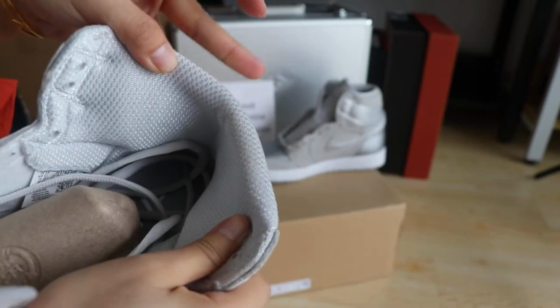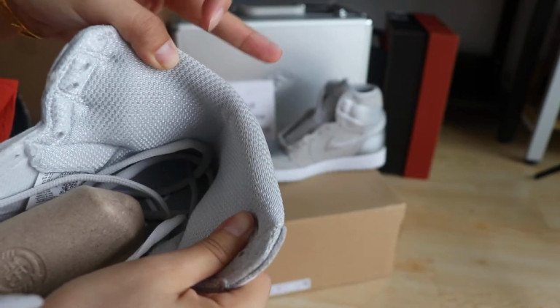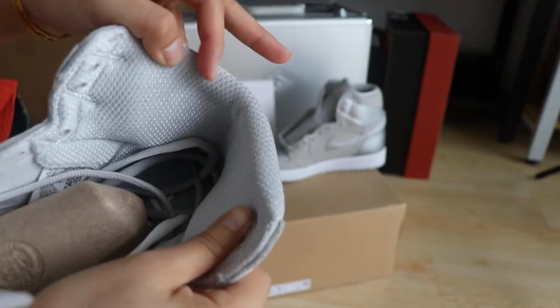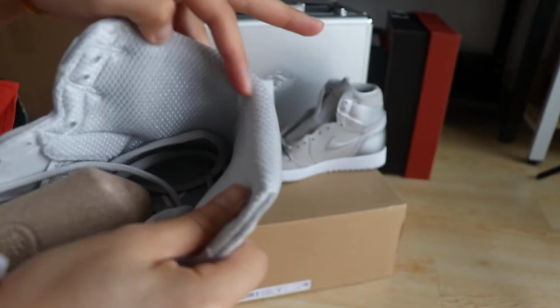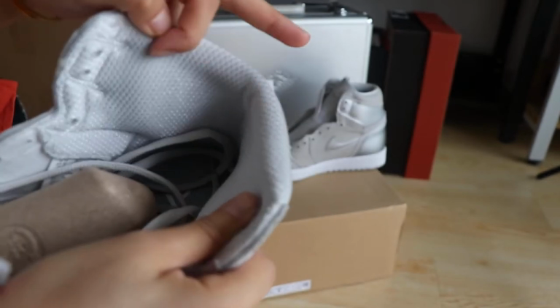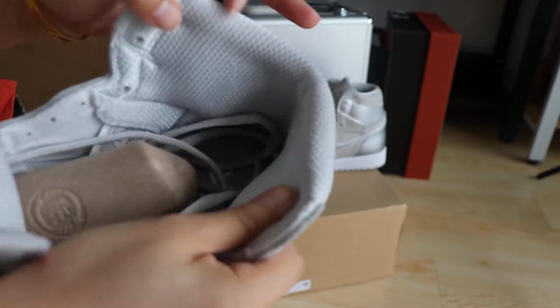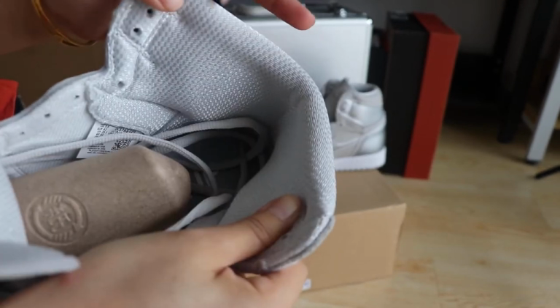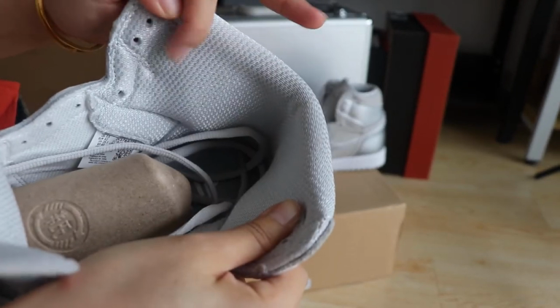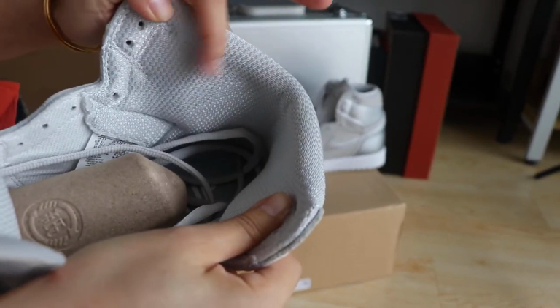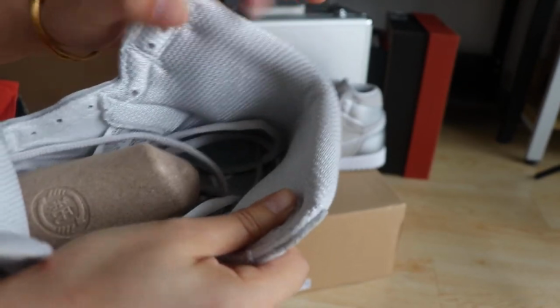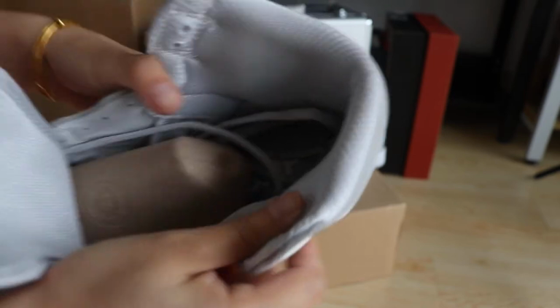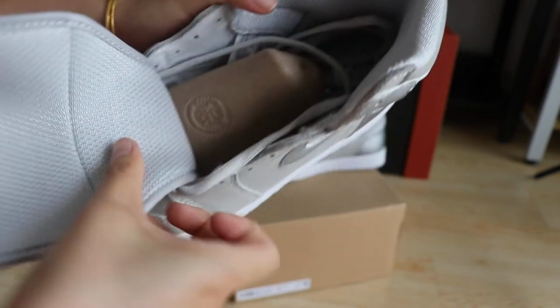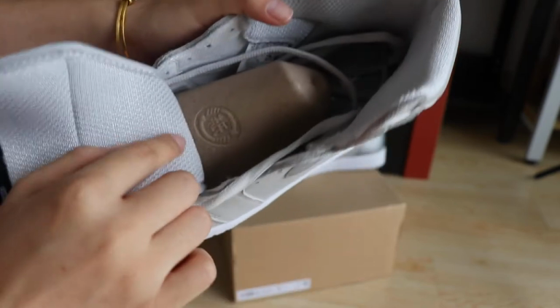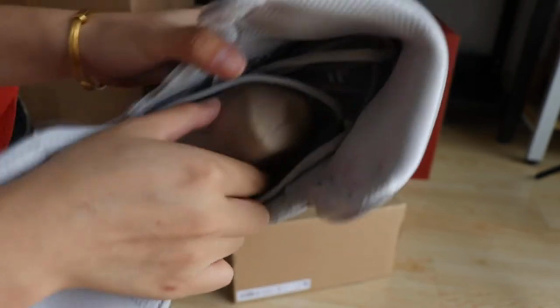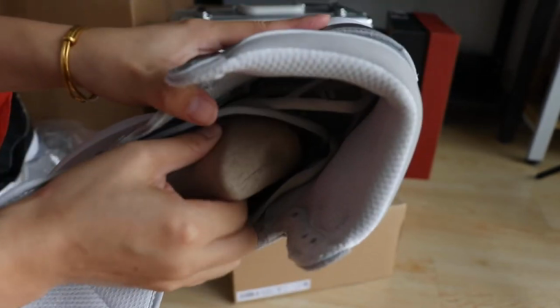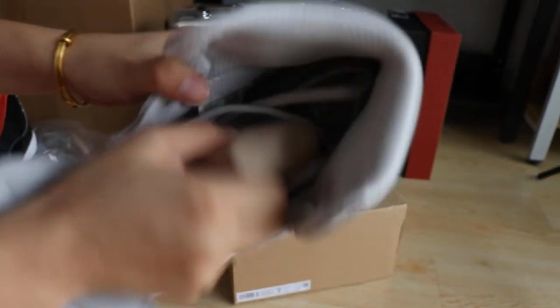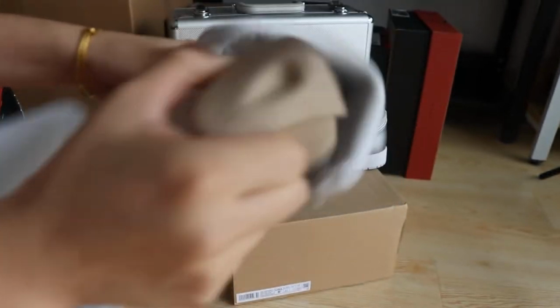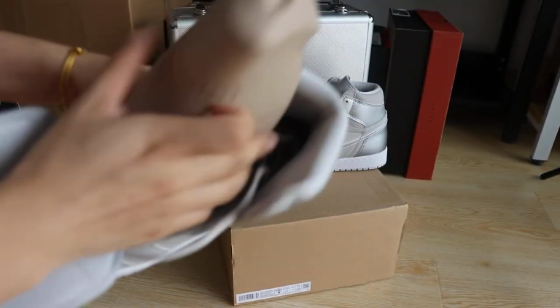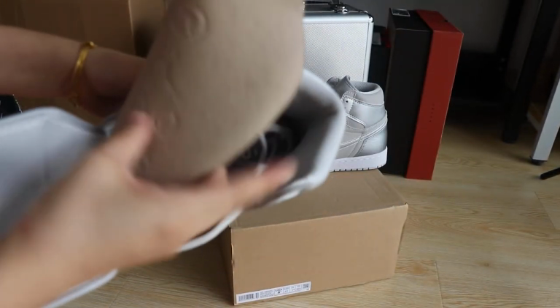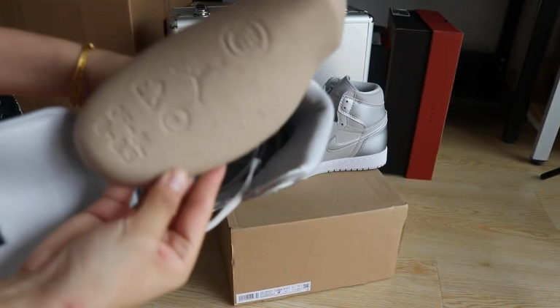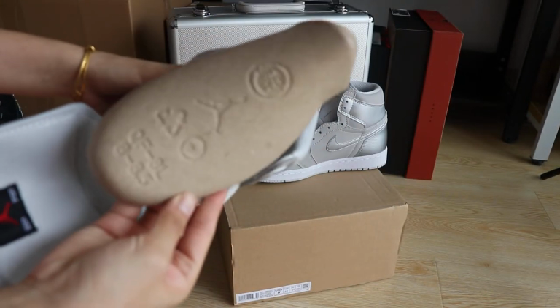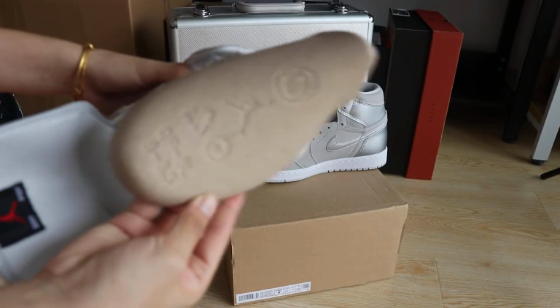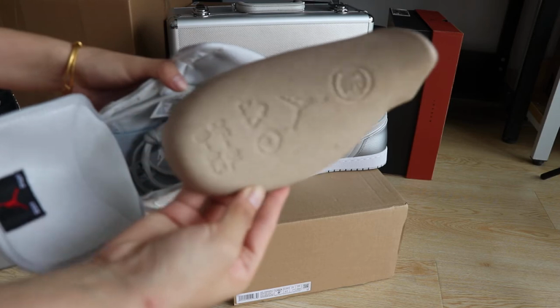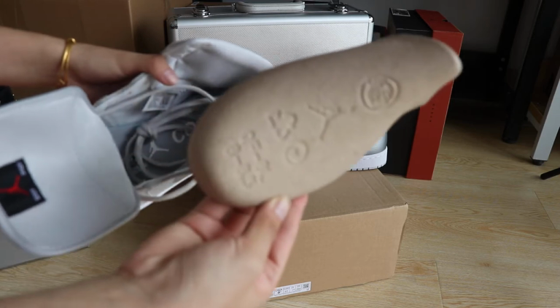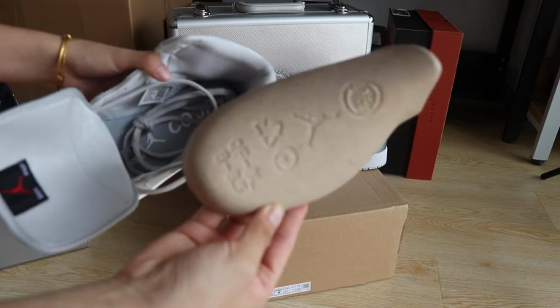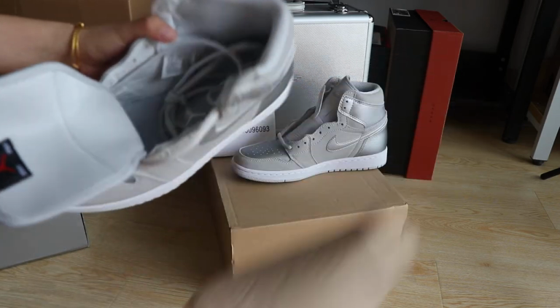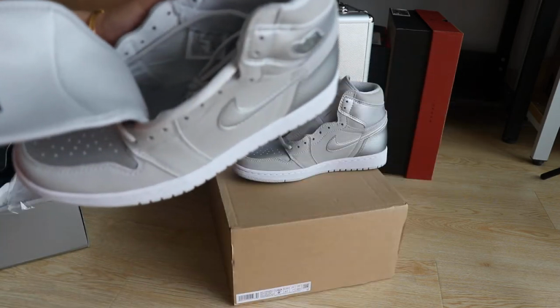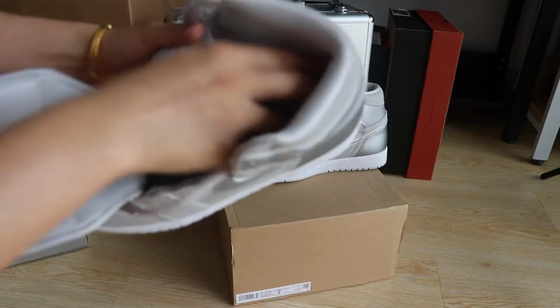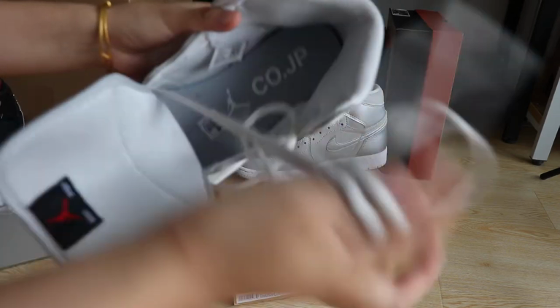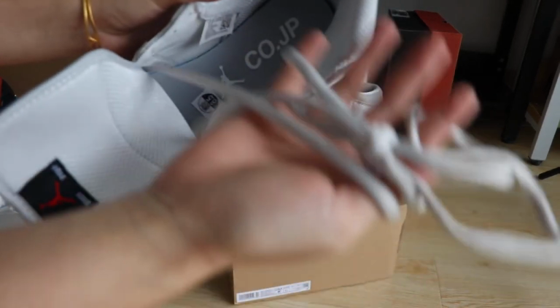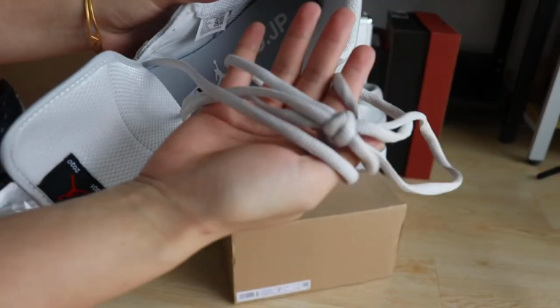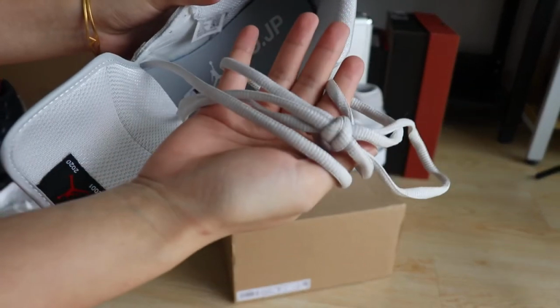You can see the back of the shoe. It's the same material as the top tongue area. And the shoe trees — they are hard paper. This part here is for the laces.